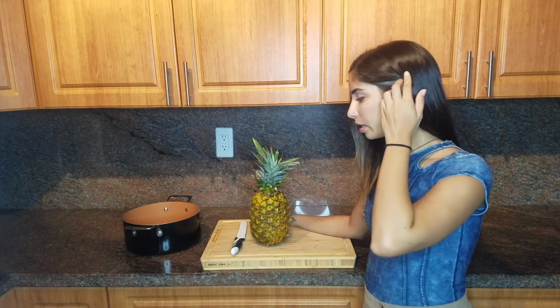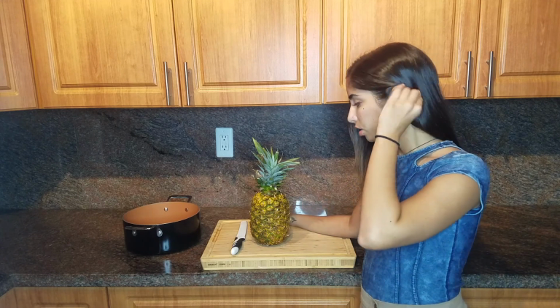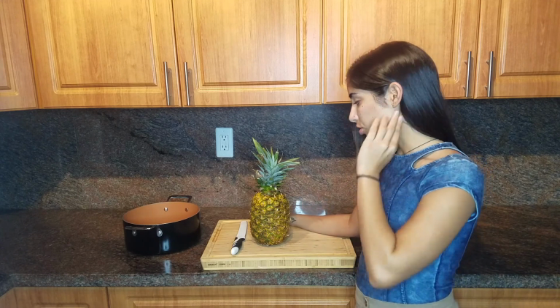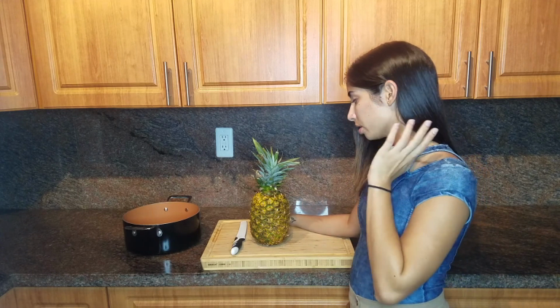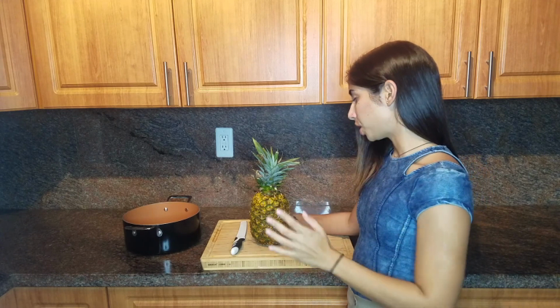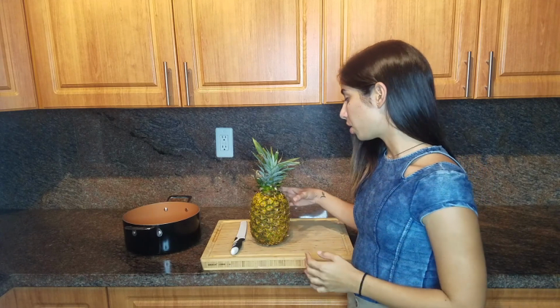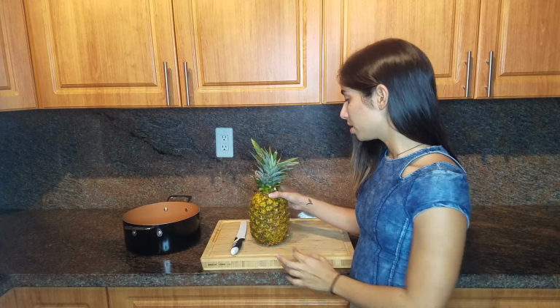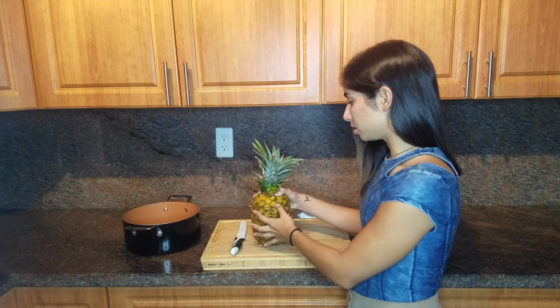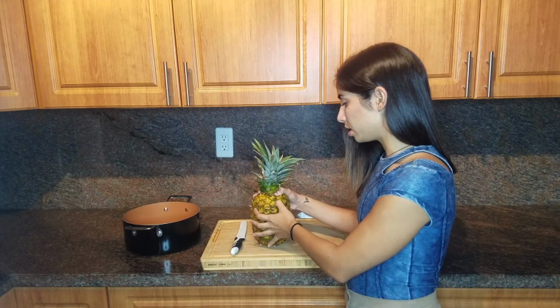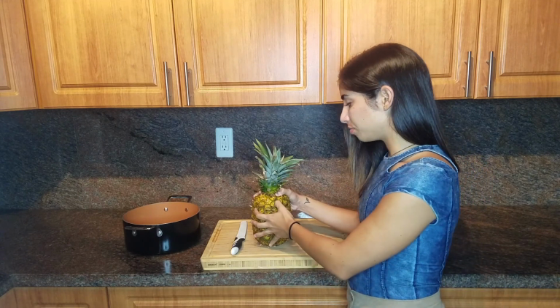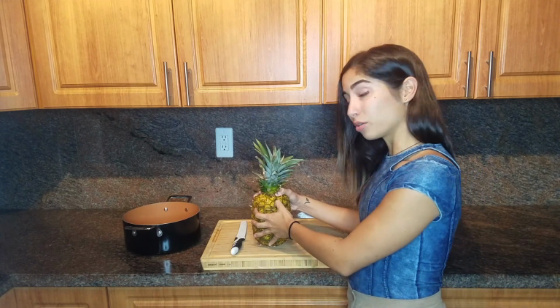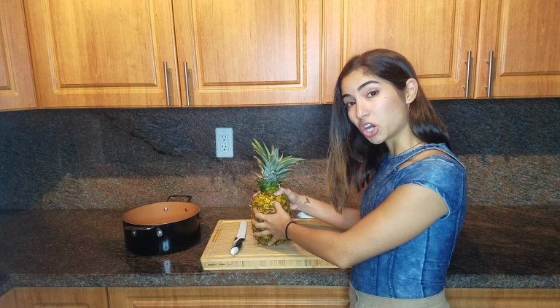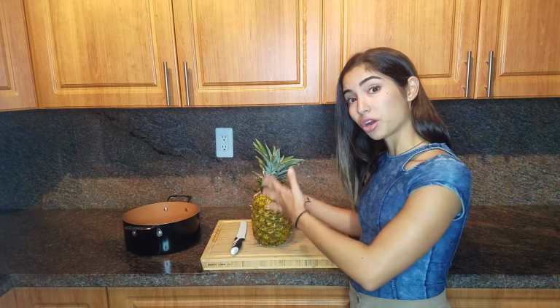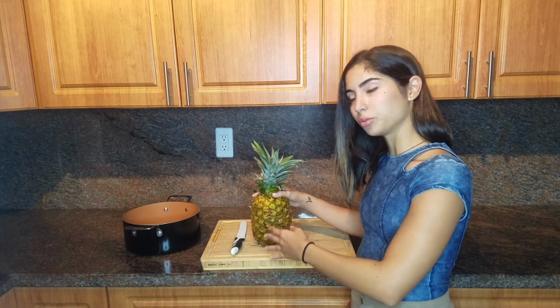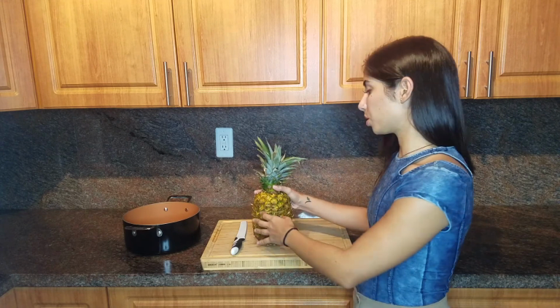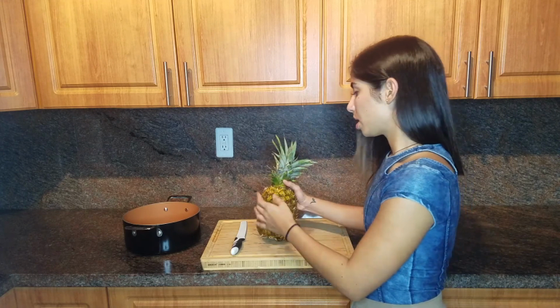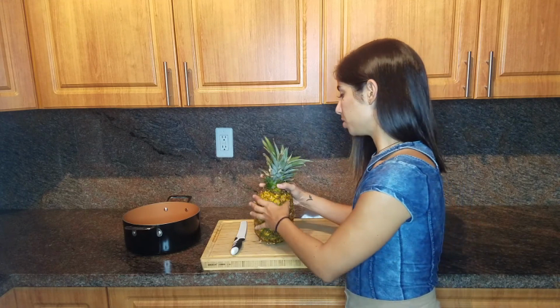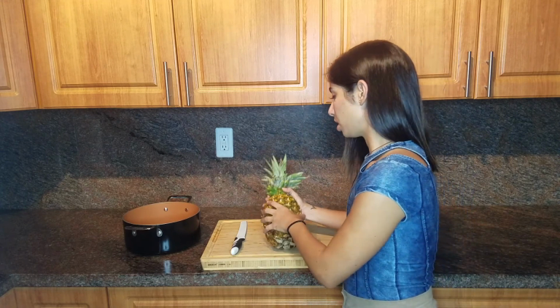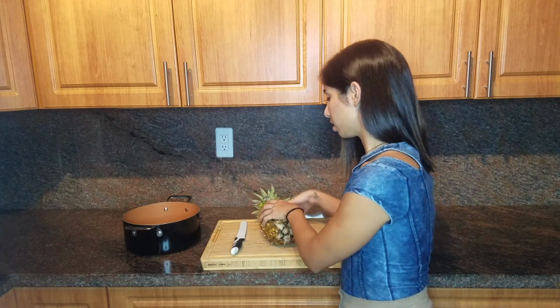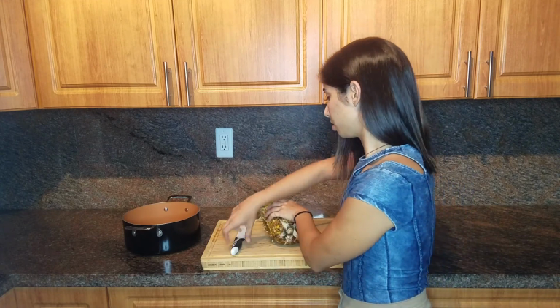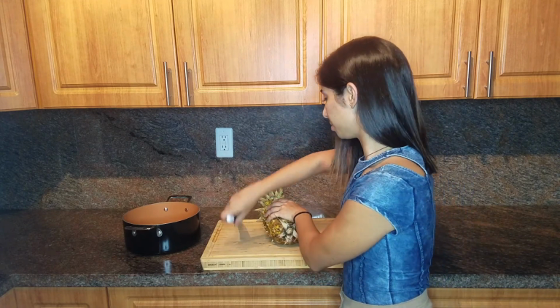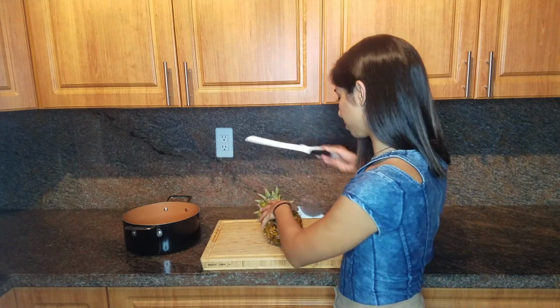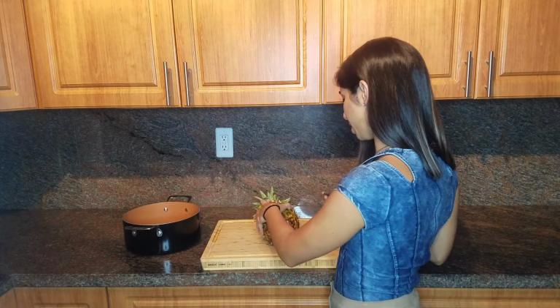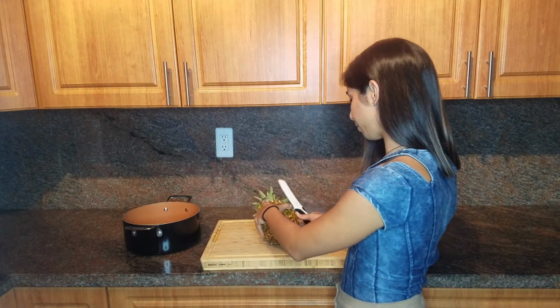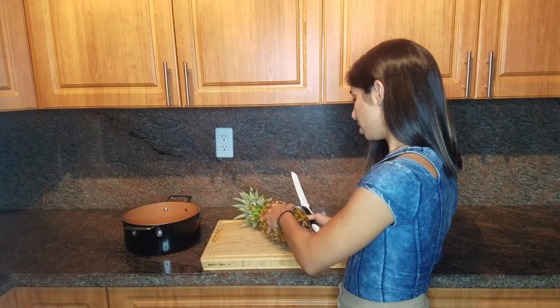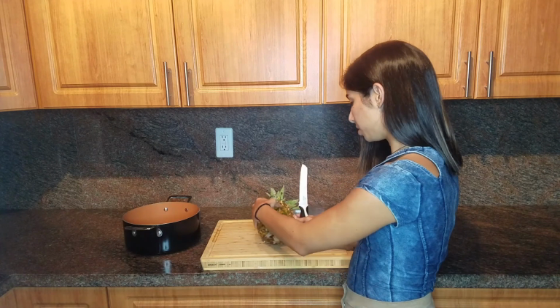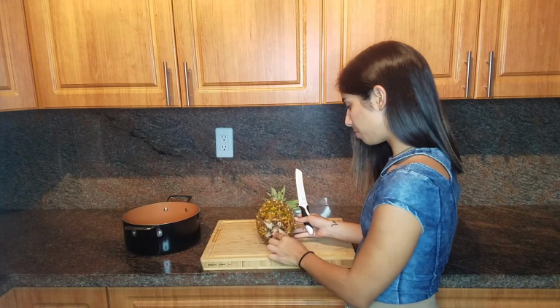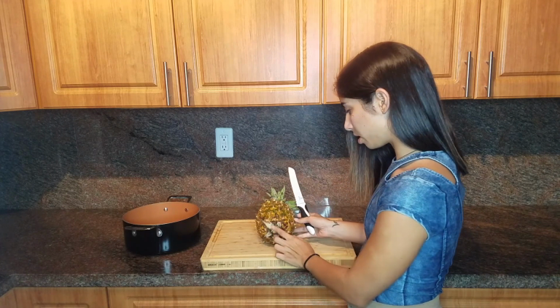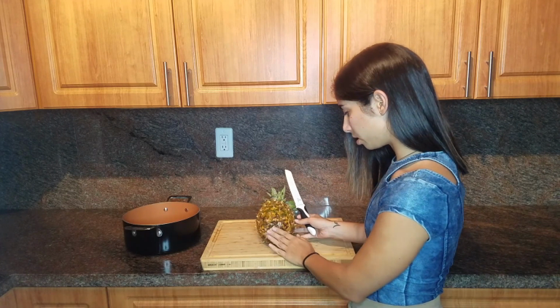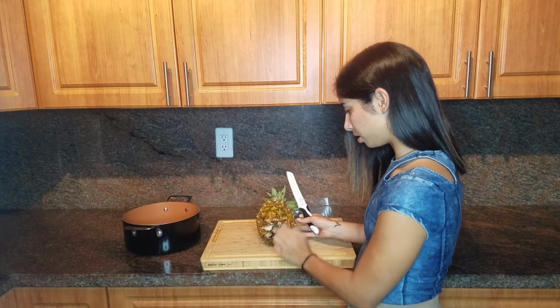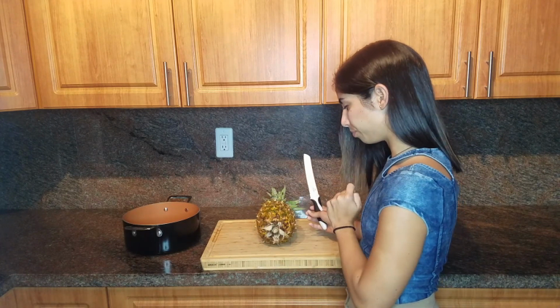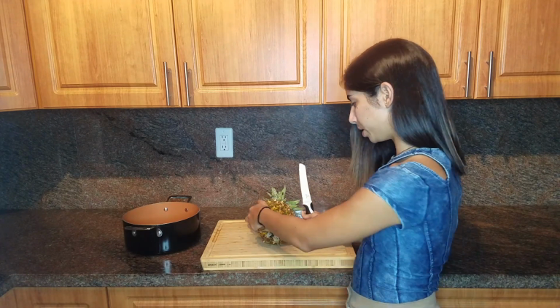Just make sure that it's very sharp, because the skin can get really hard to cut through. So I'm using a bread knife and I'm gonna start by cutting the butt.